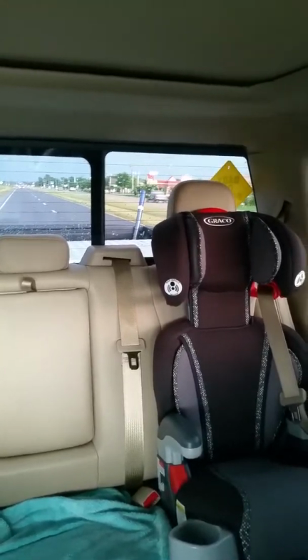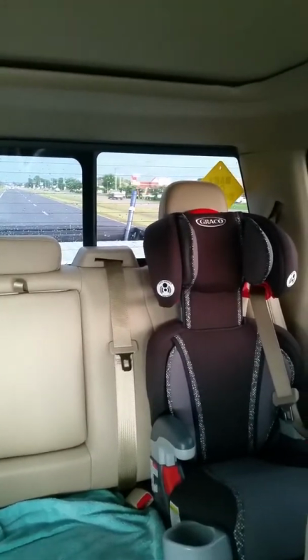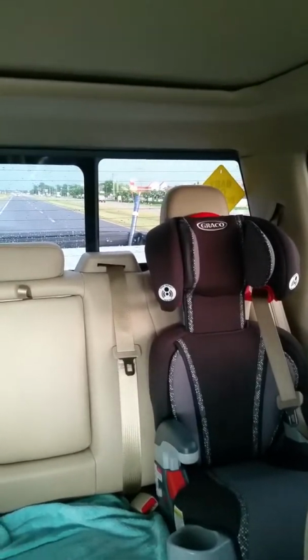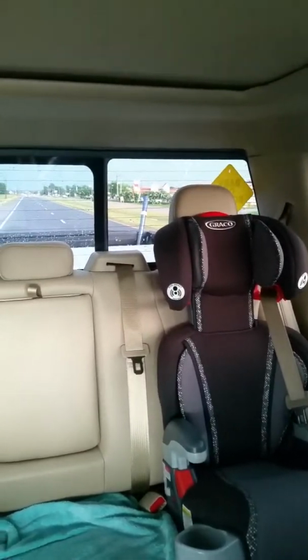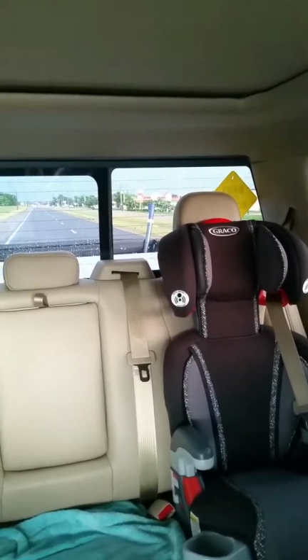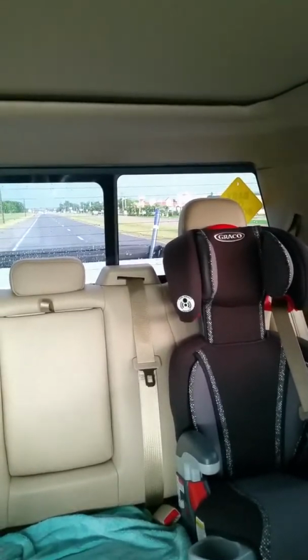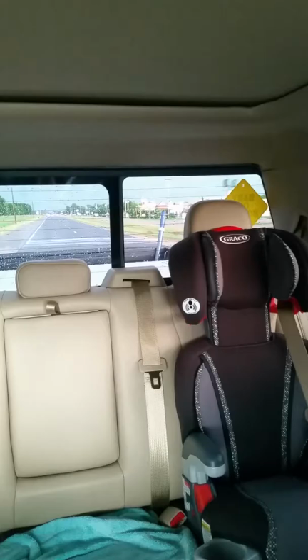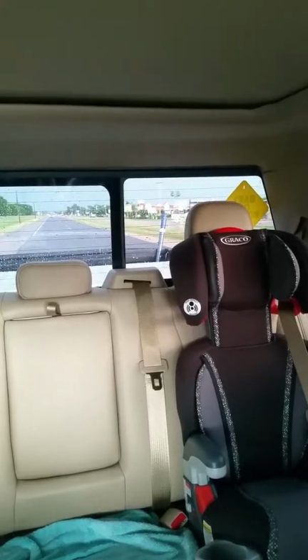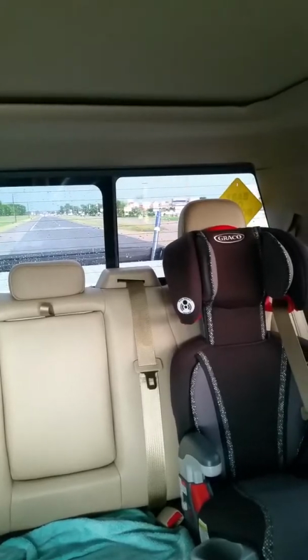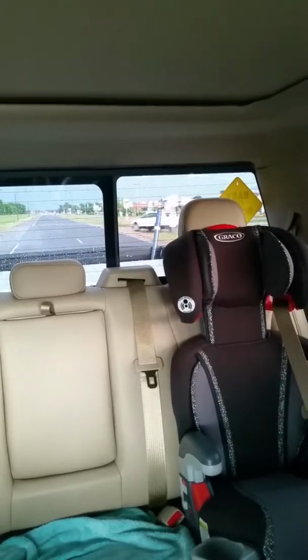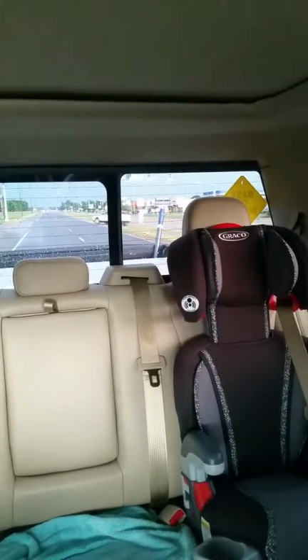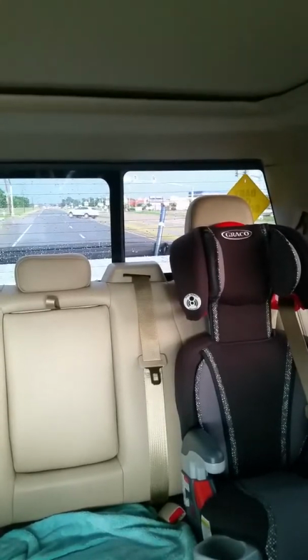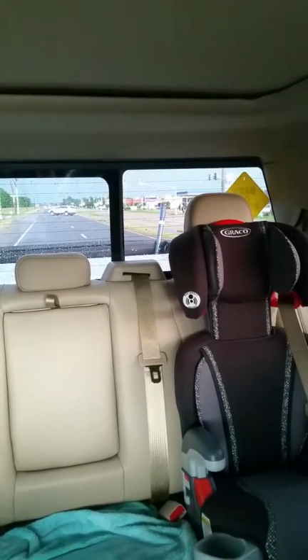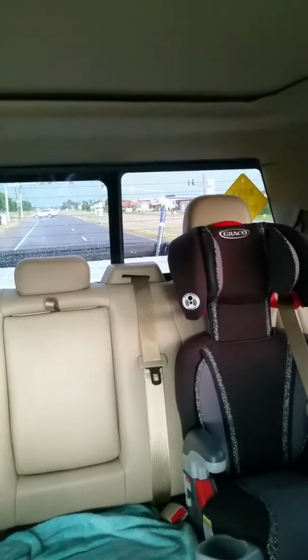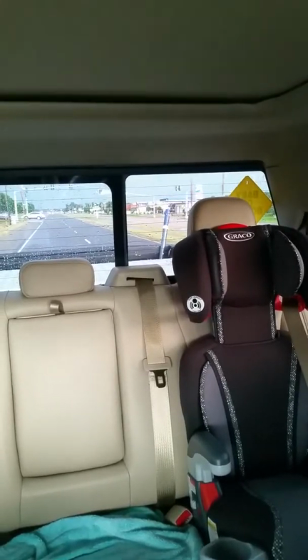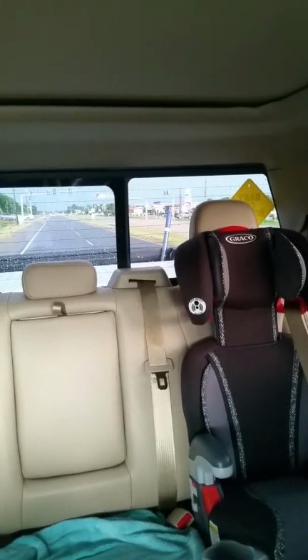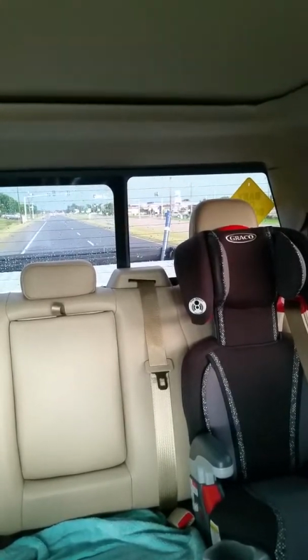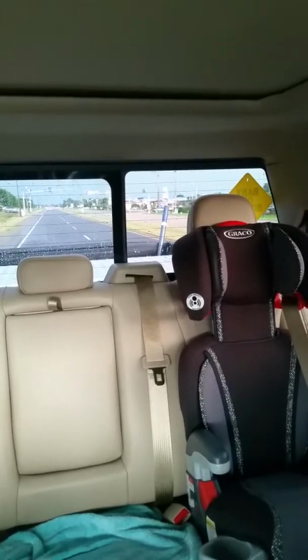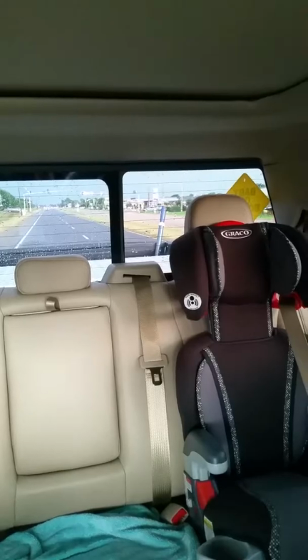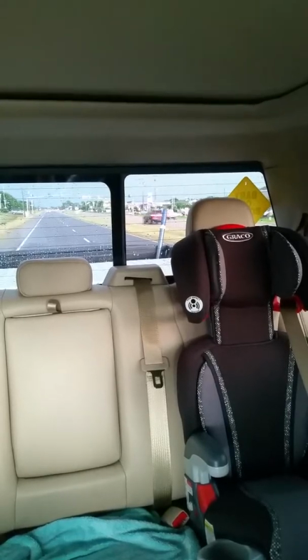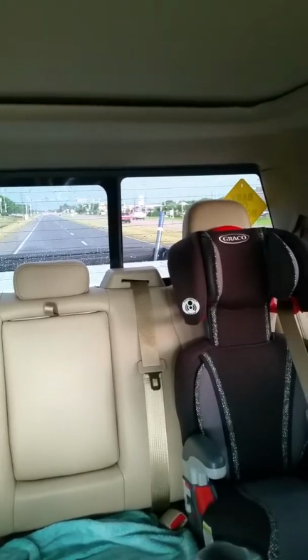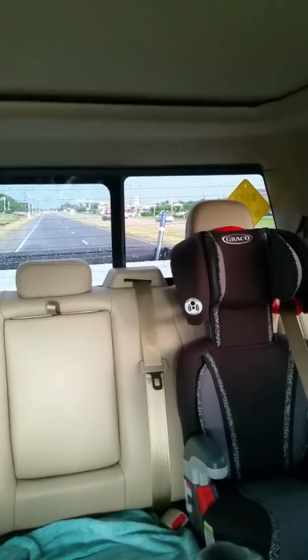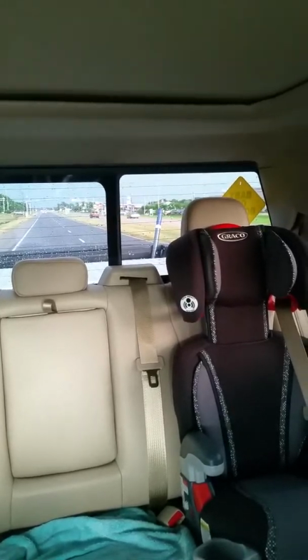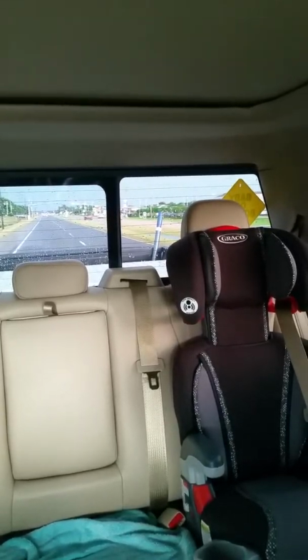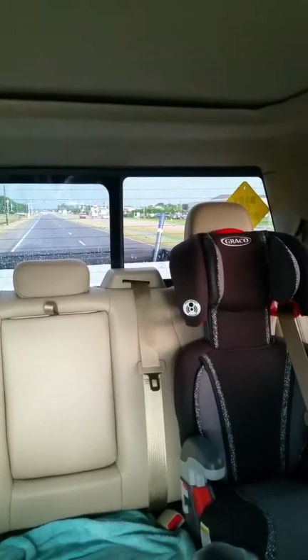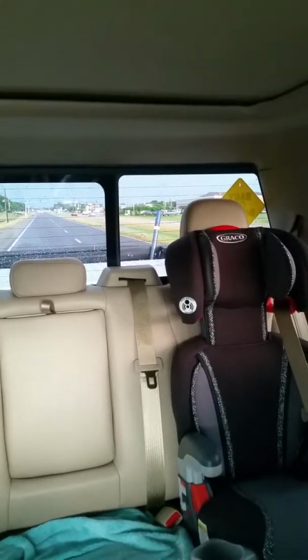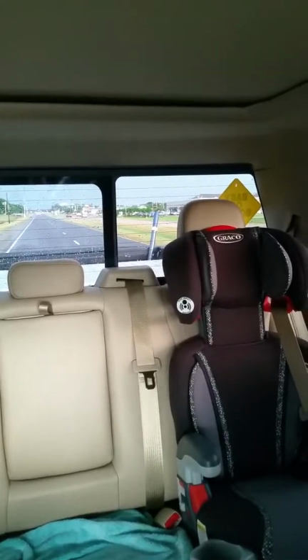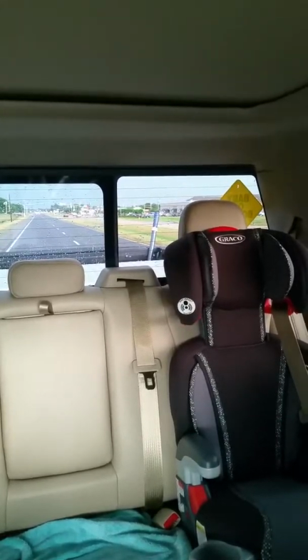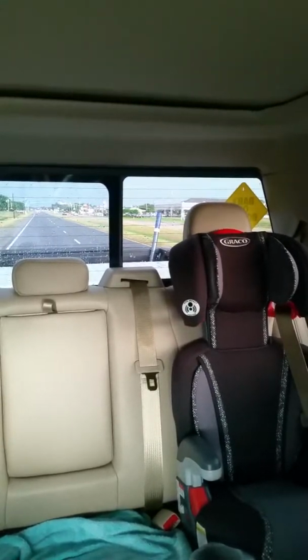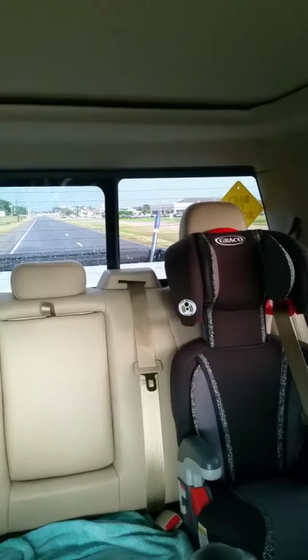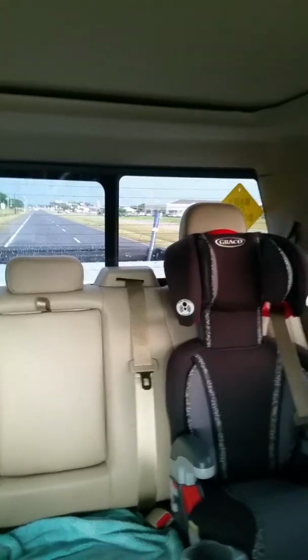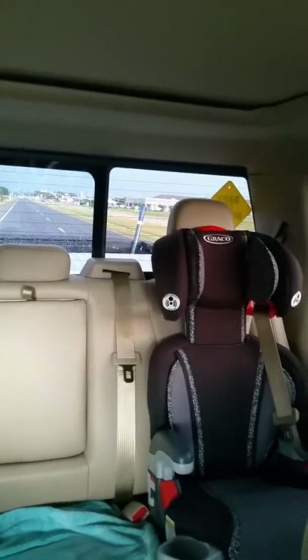That was mild acceleration. We're probably going 60 miles an hour right now. We're in 6th gear cruising, at about 1500 RPMs. Not bad.